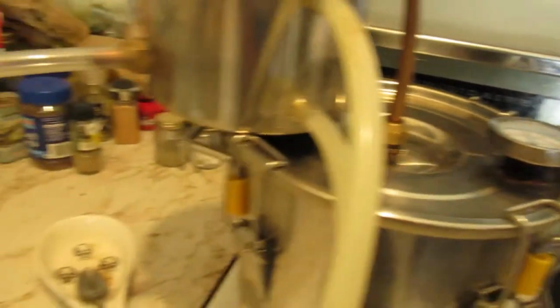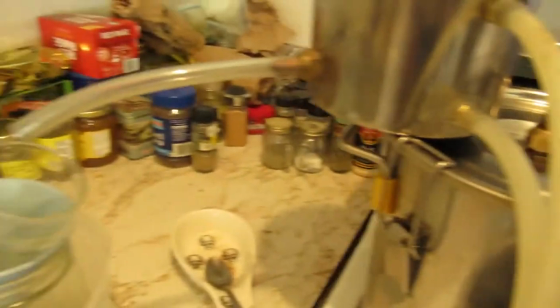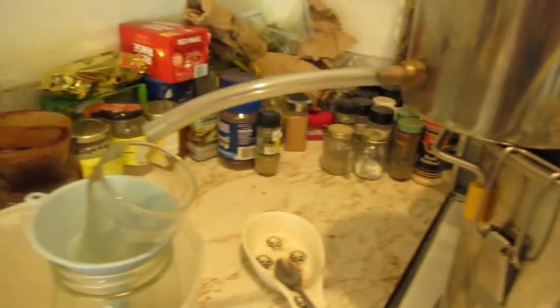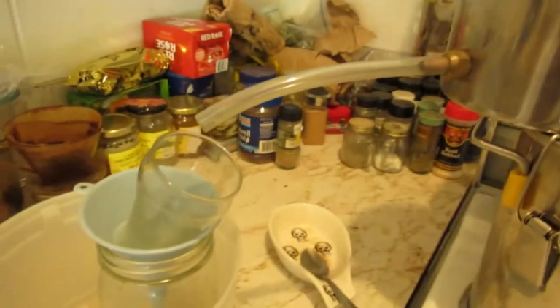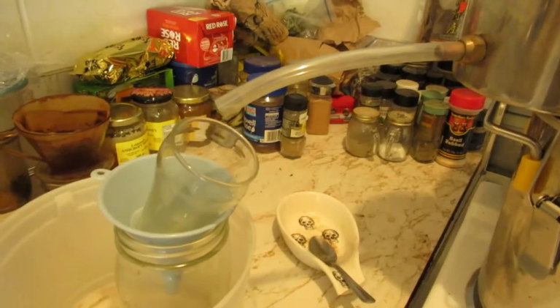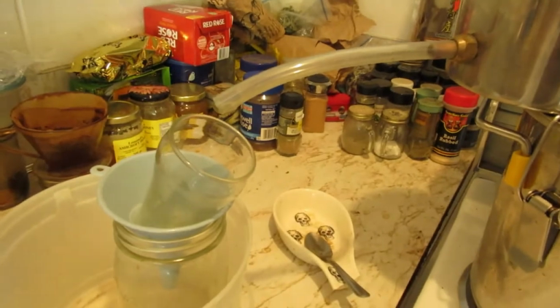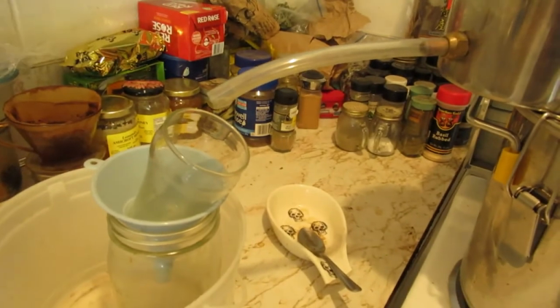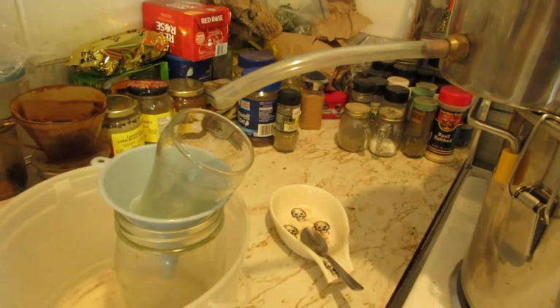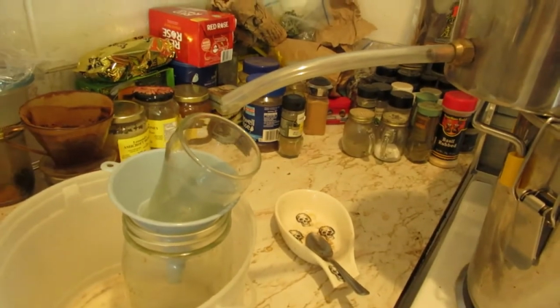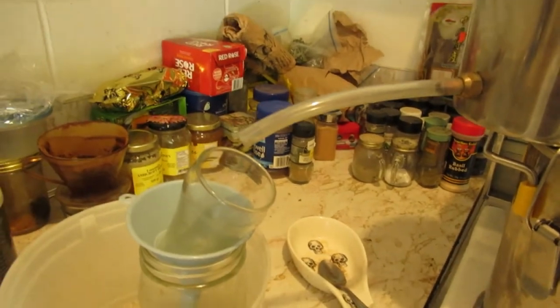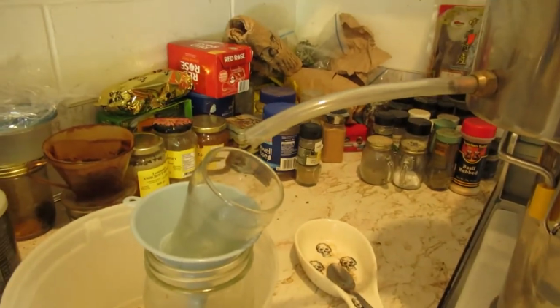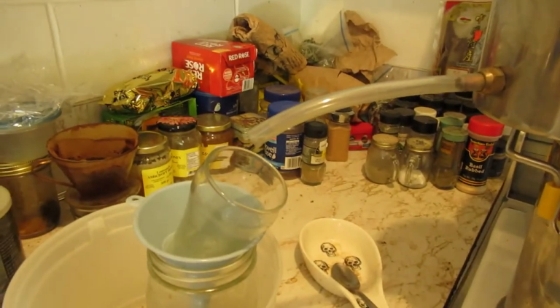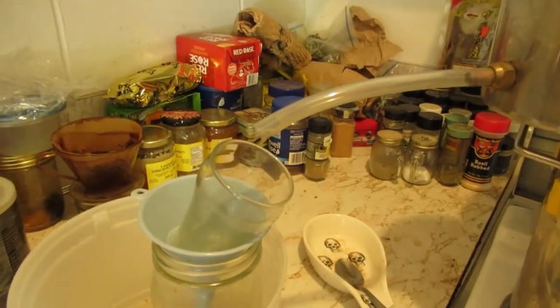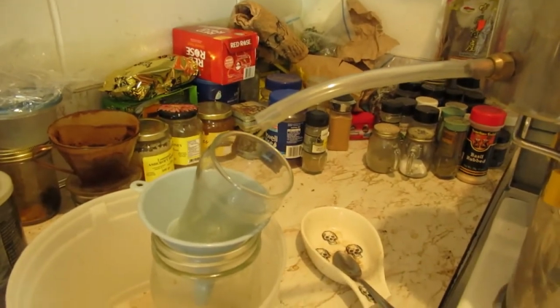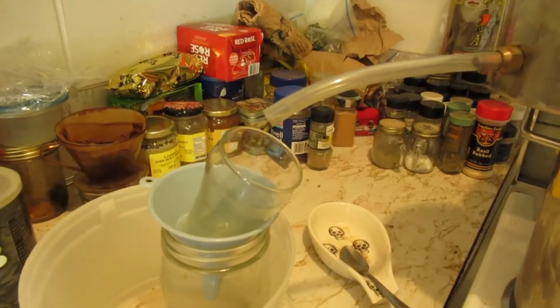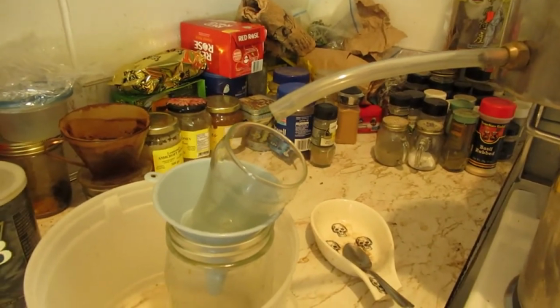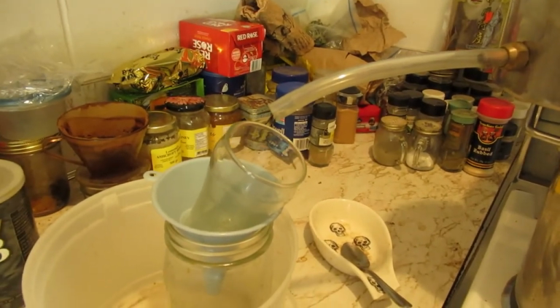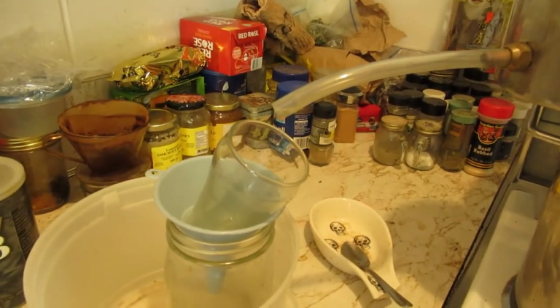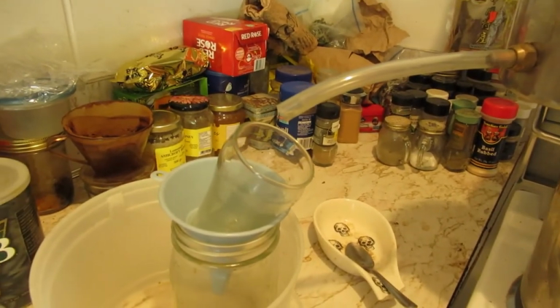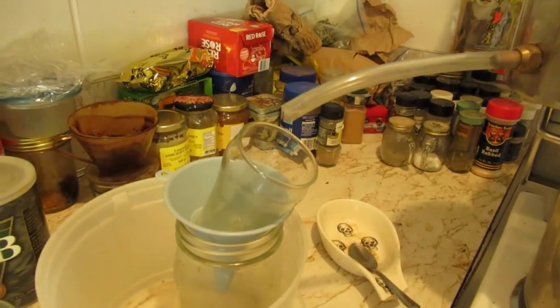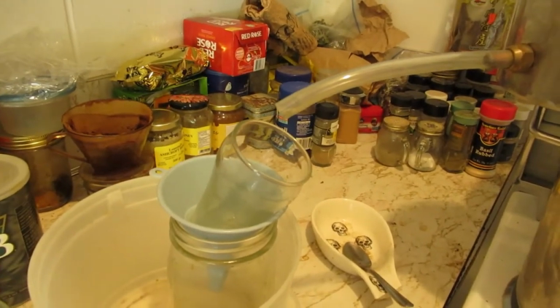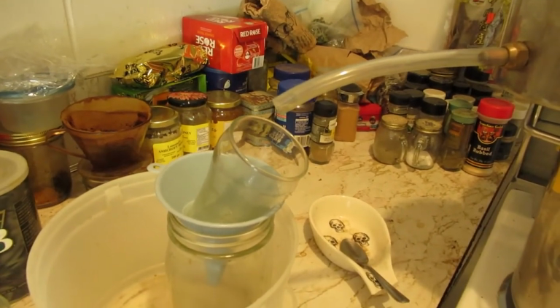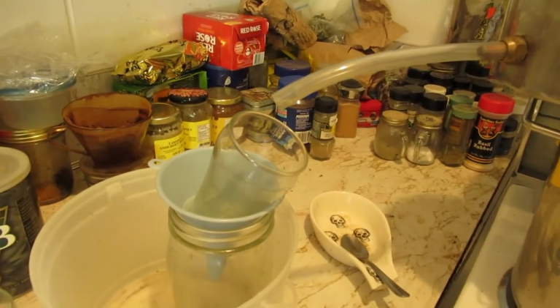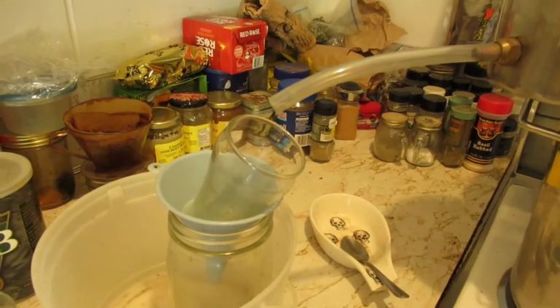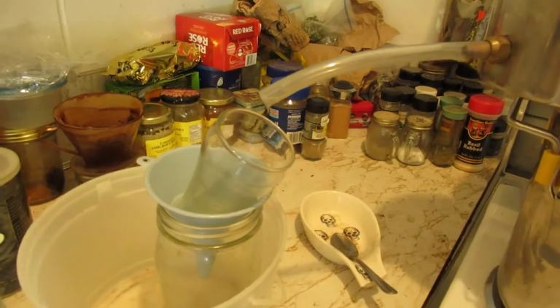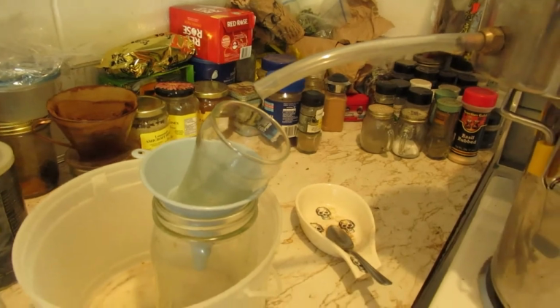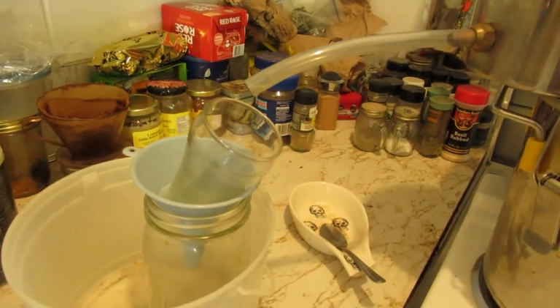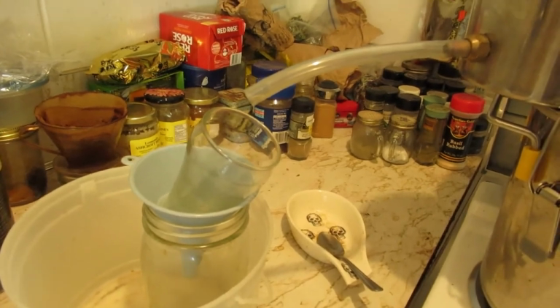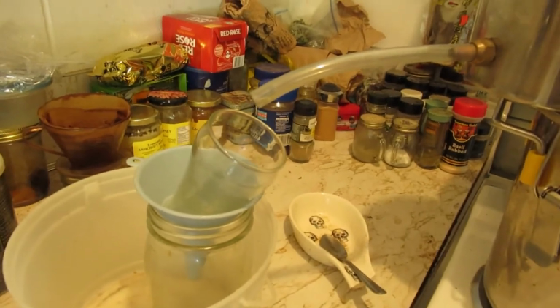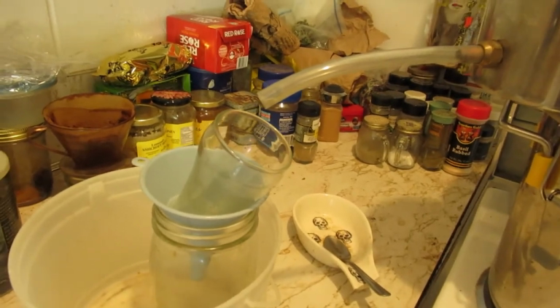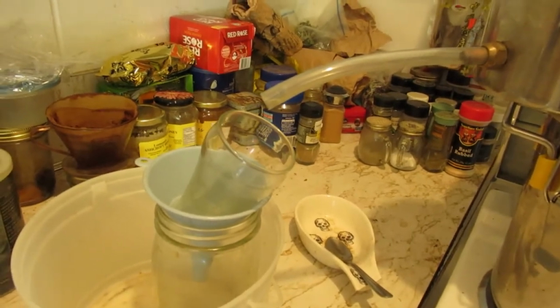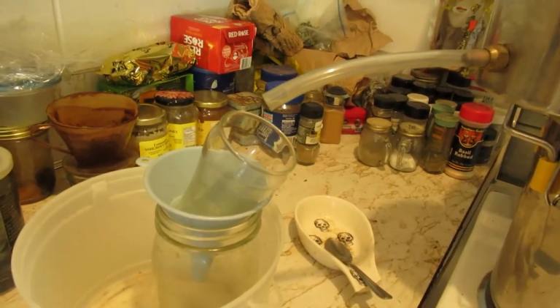And then she'll start her drip, drip, drip. And that'll be great. Let's wait for that to happen.